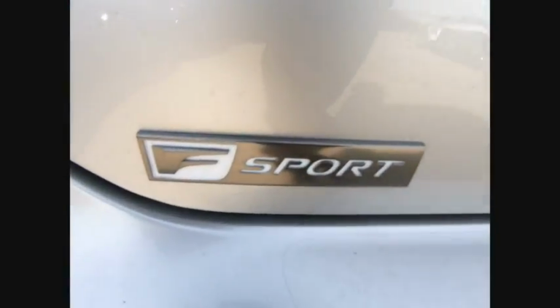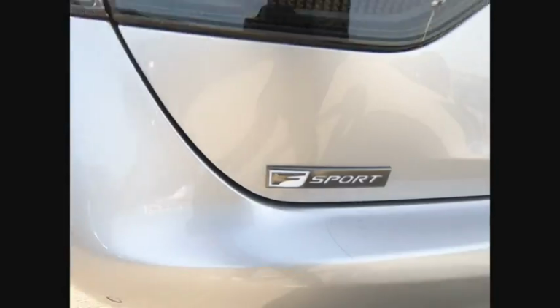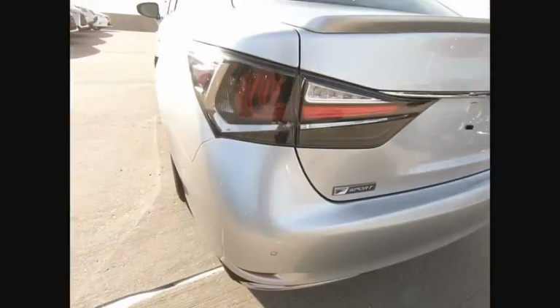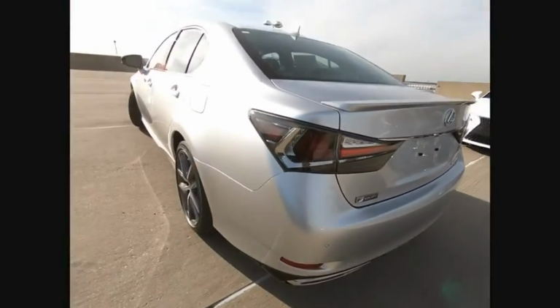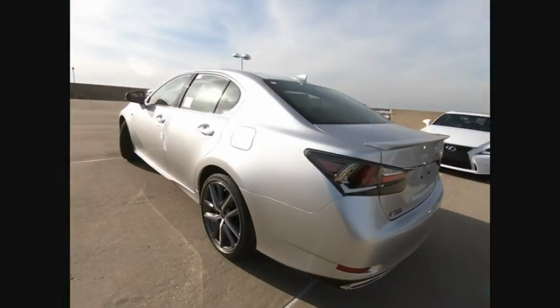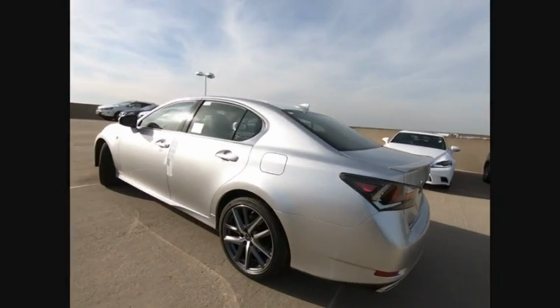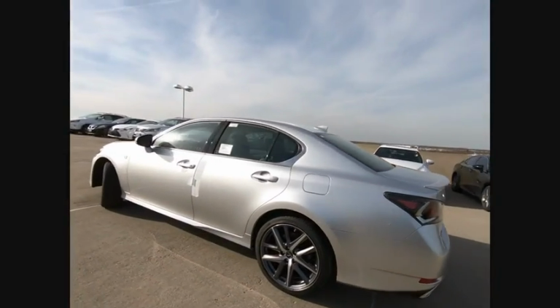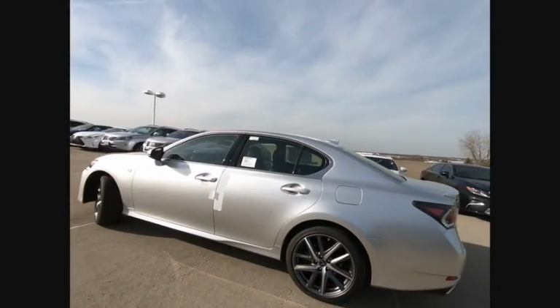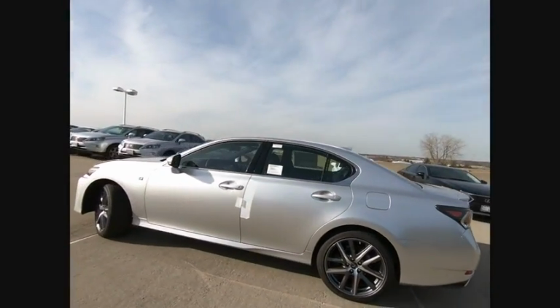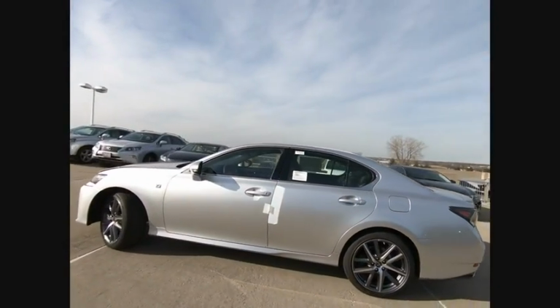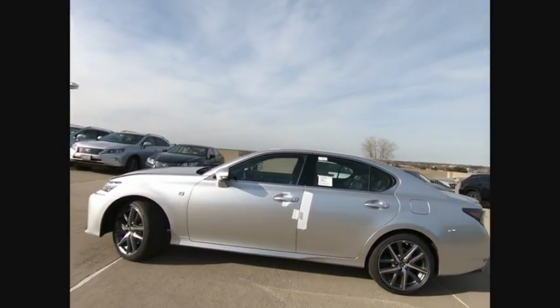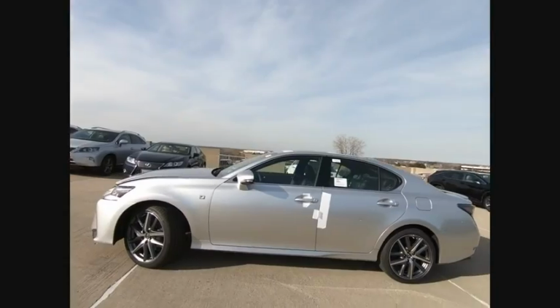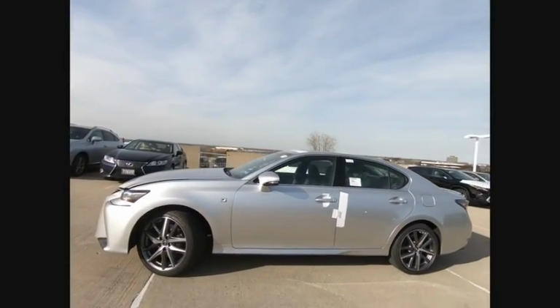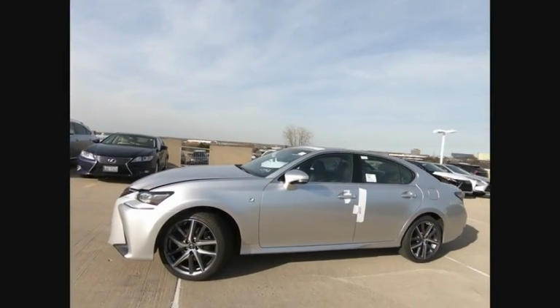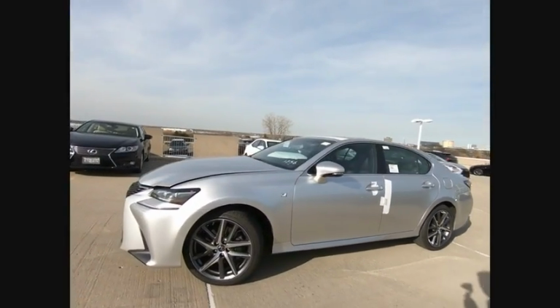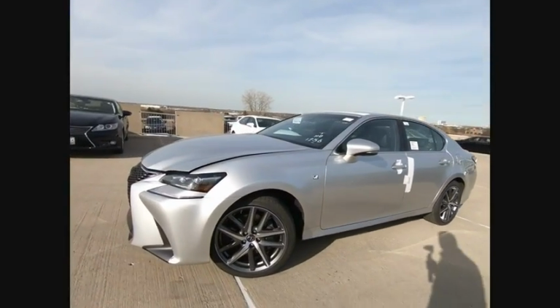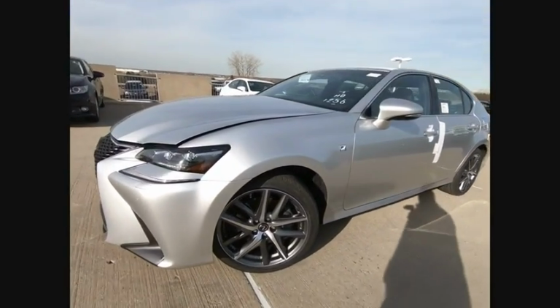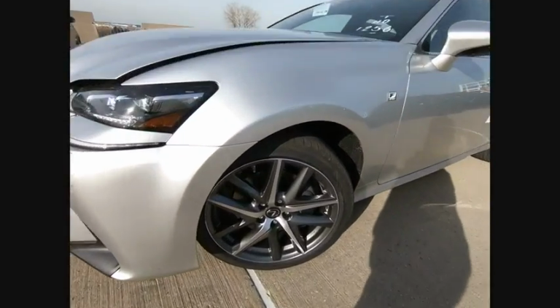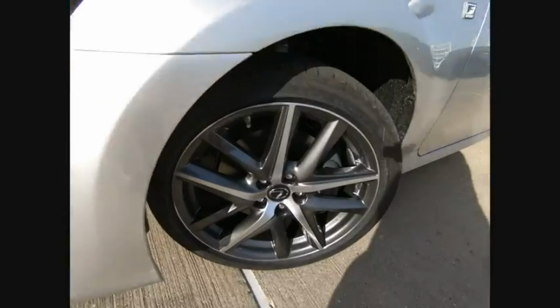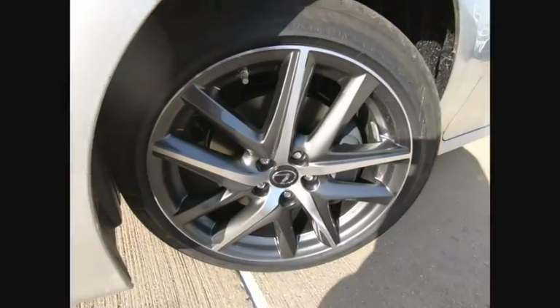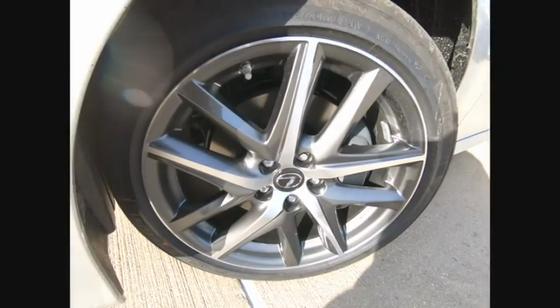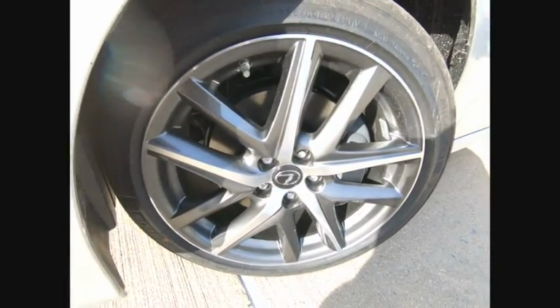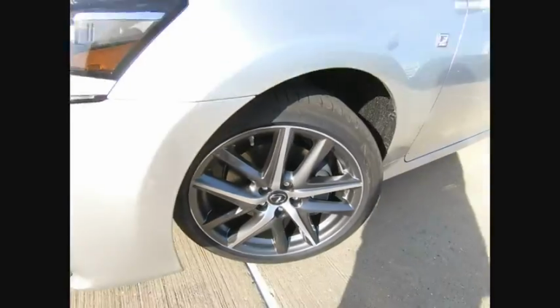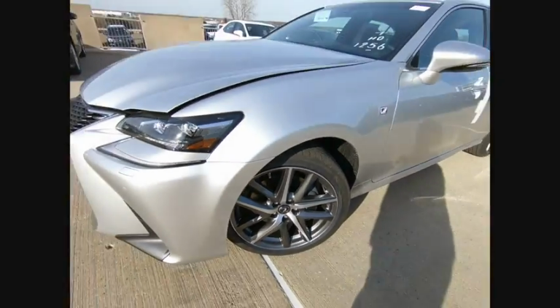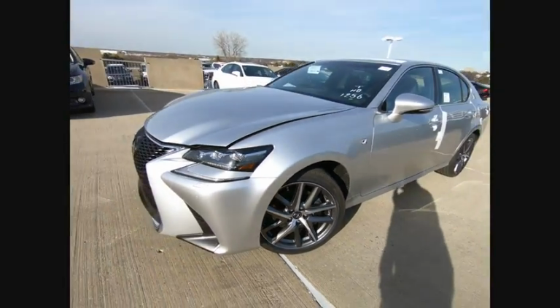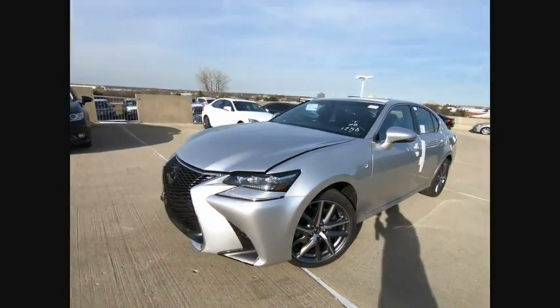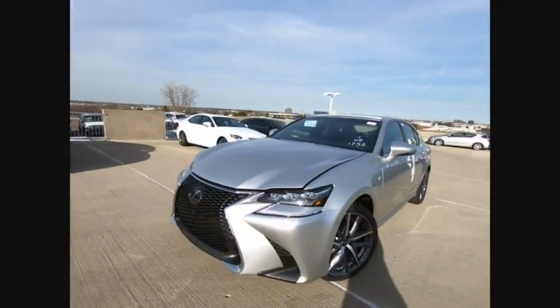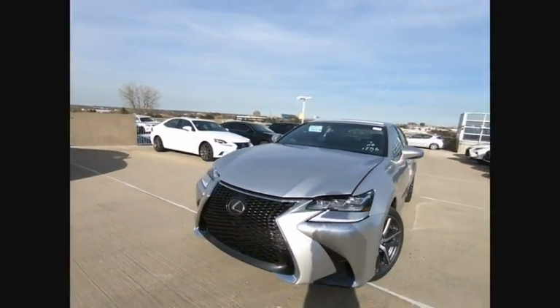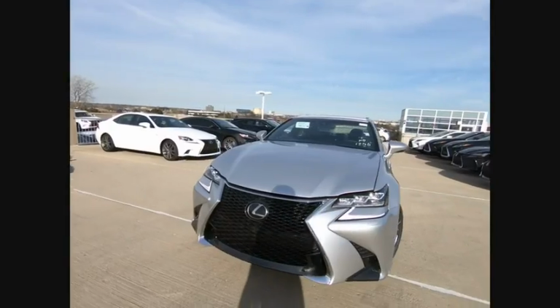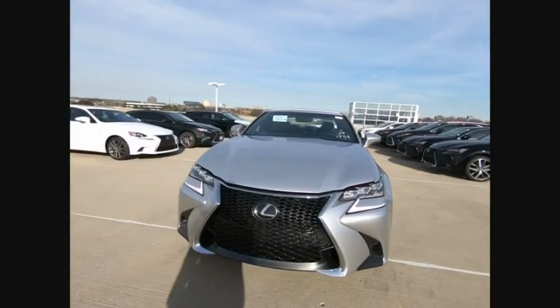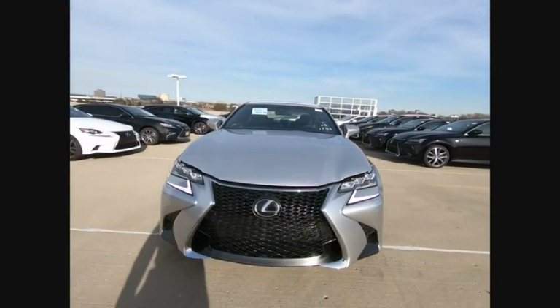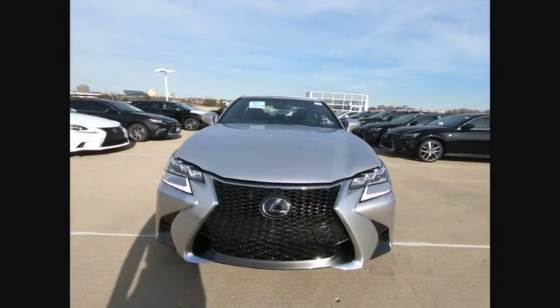Here are some of this vehicle's great options: leather trim seats, autonomous braking, traction control, stability control, voice-activated navigation system, airbags, front knee airbag, trip computer, clock, child safety locks, and power brakes.